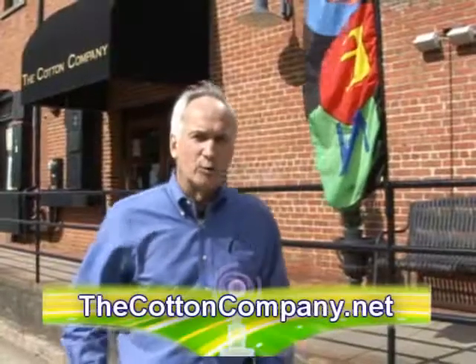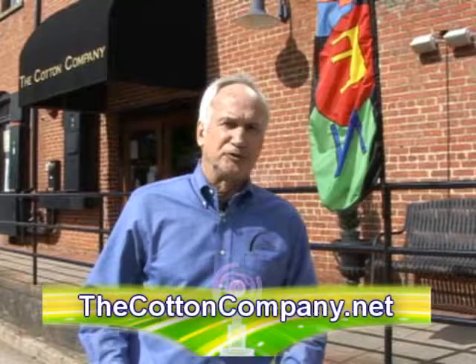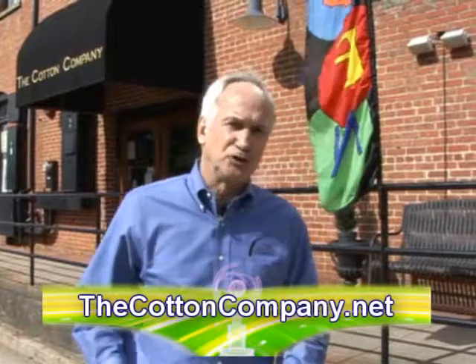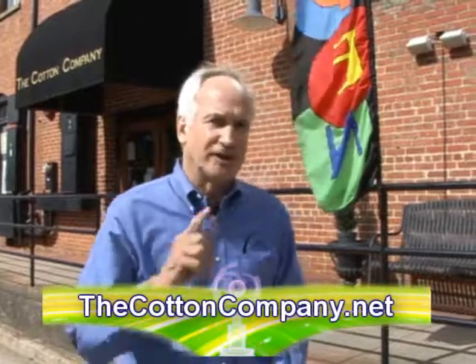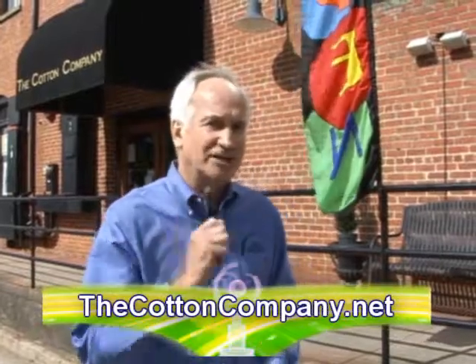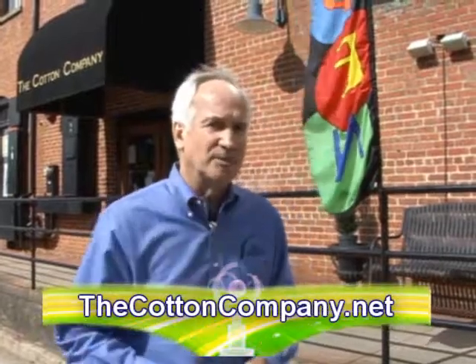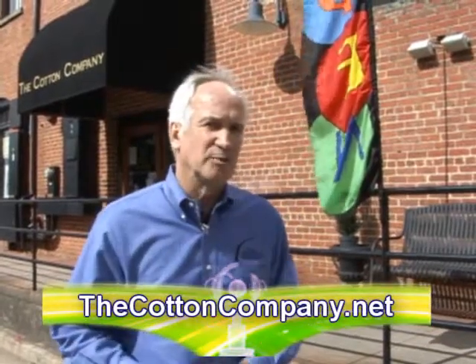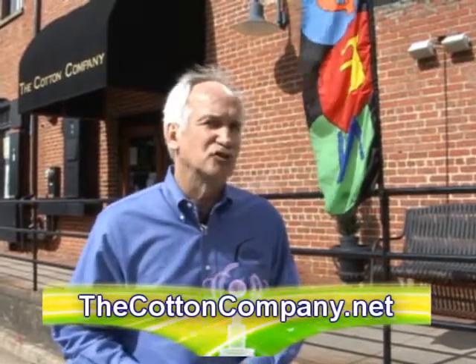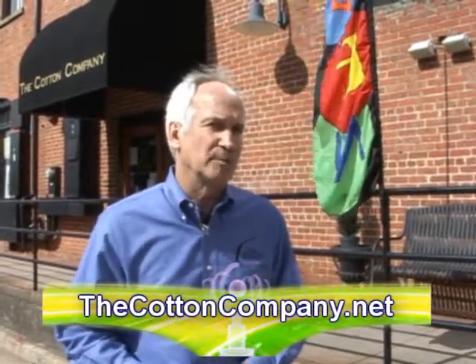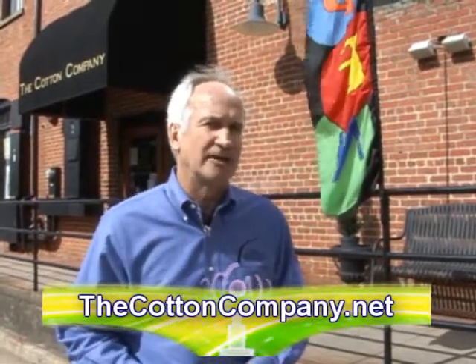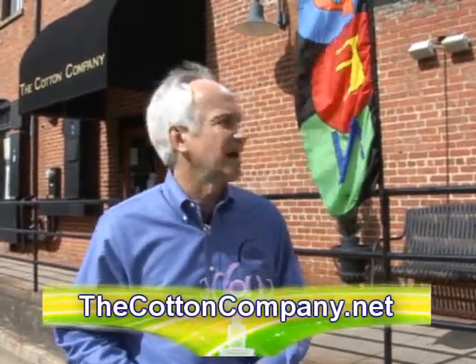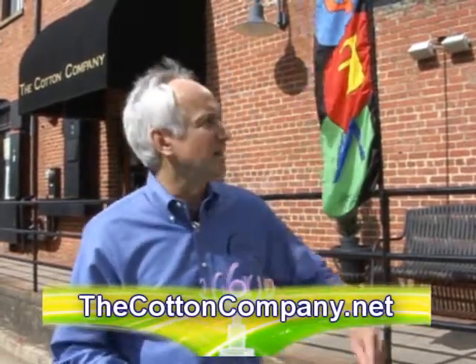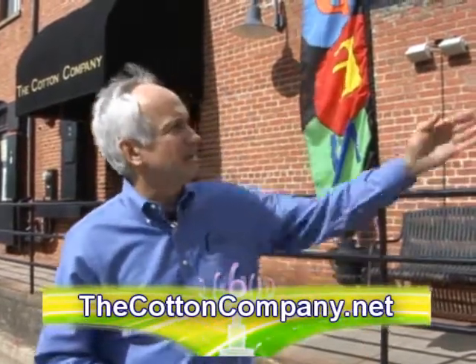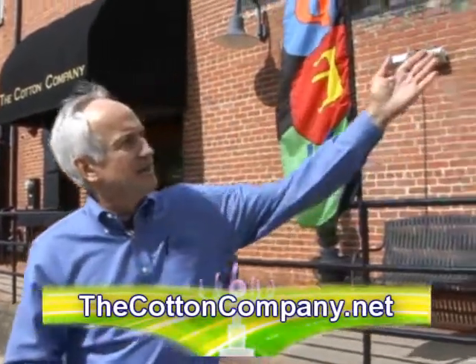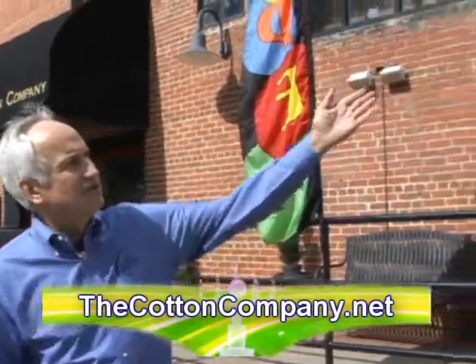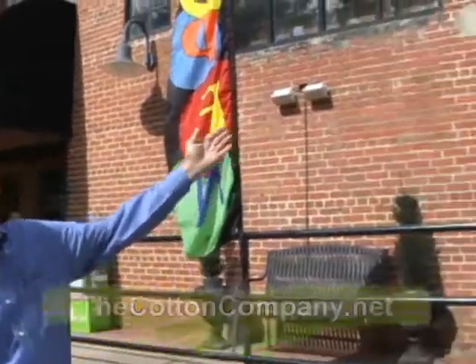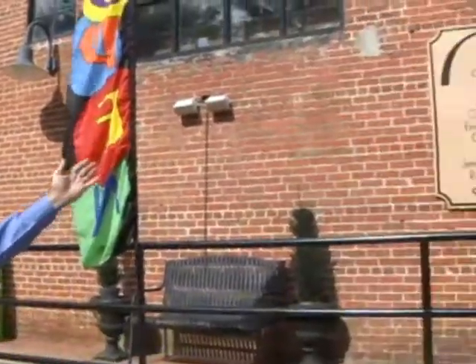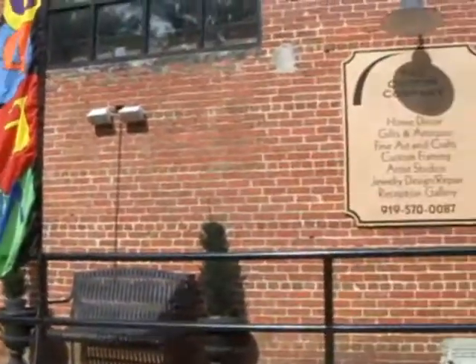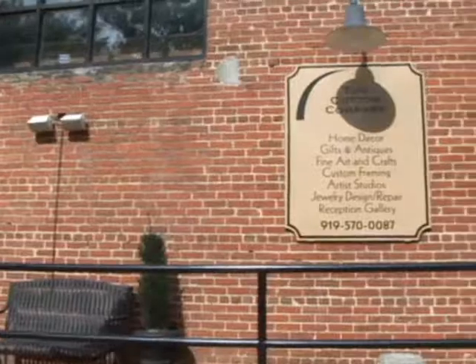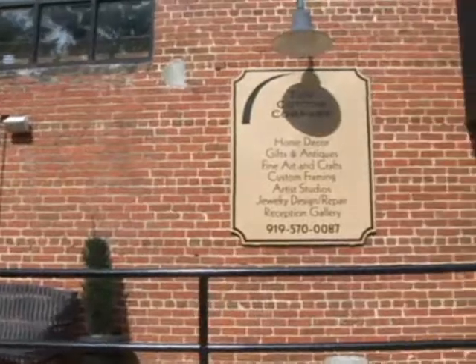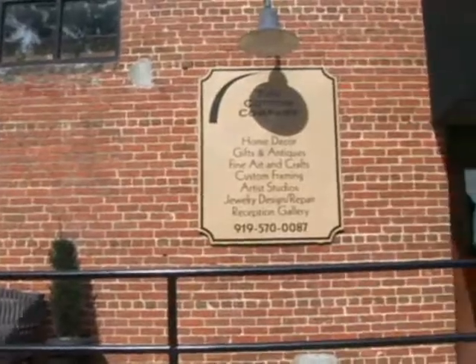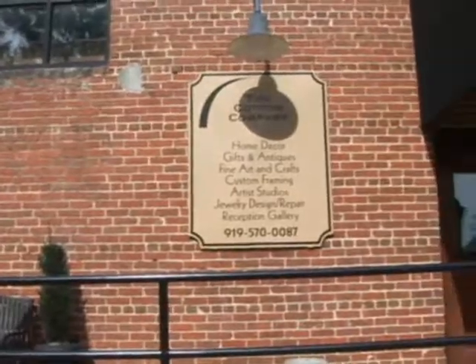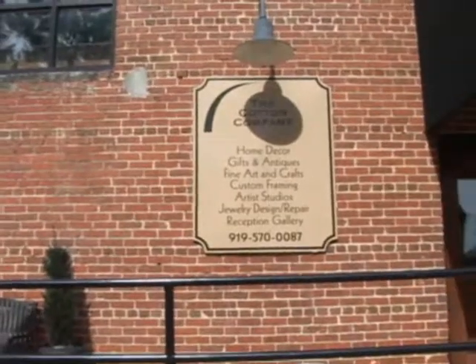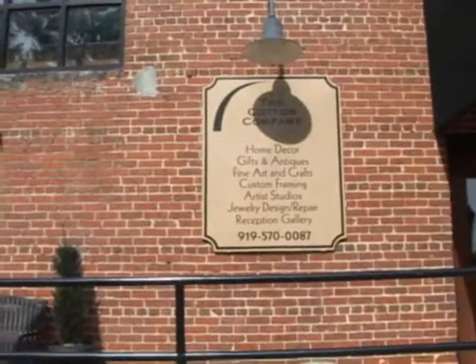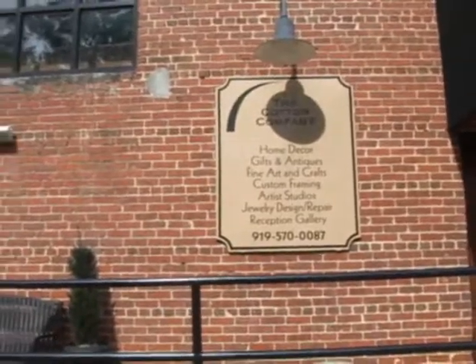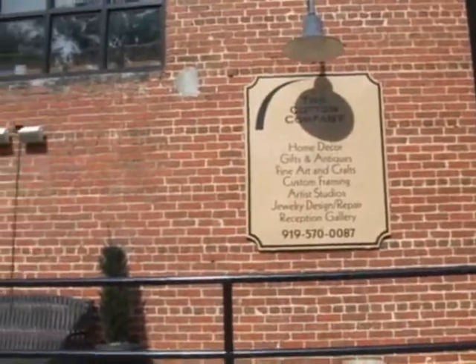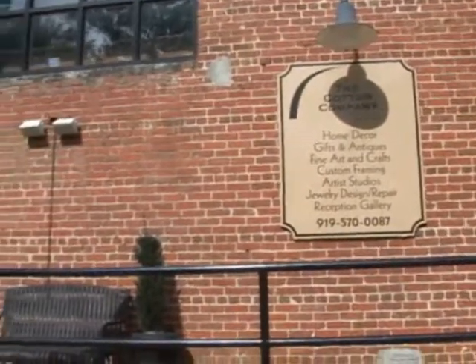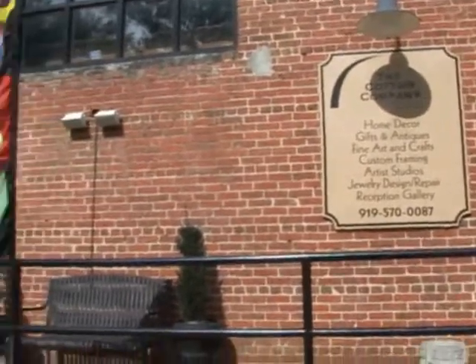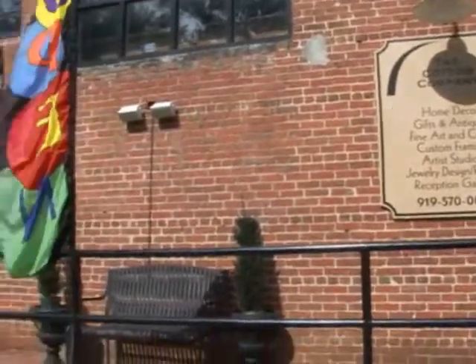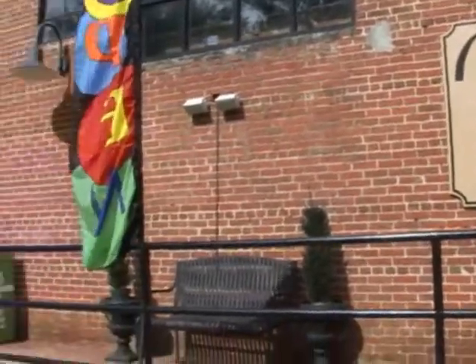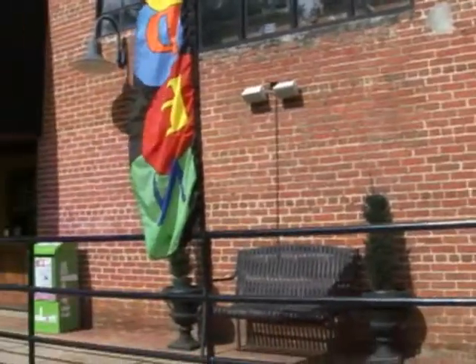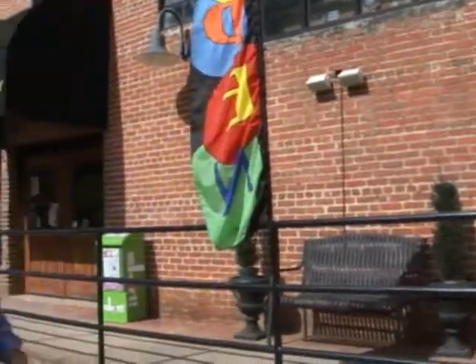I want to introduce you to the Cotton Company and a little bit of the story behind it. This building right here is the Cotton Company. It's basically a little over 20,000 square feet.